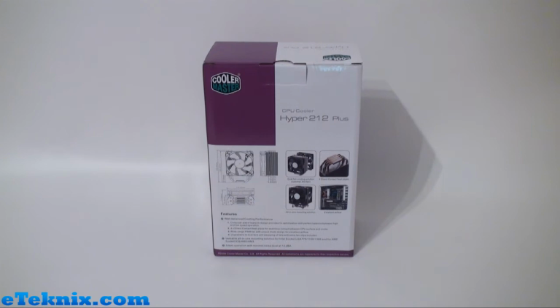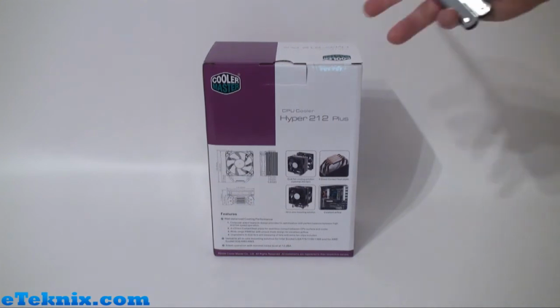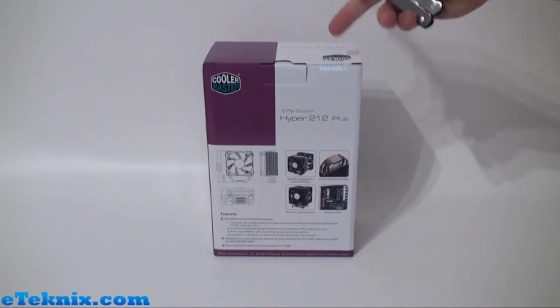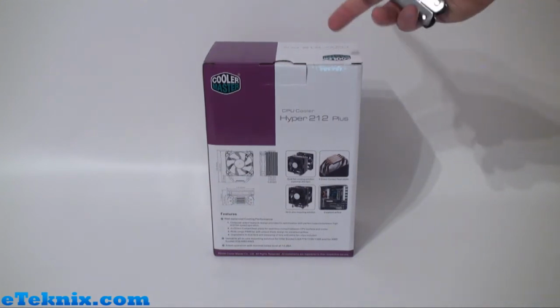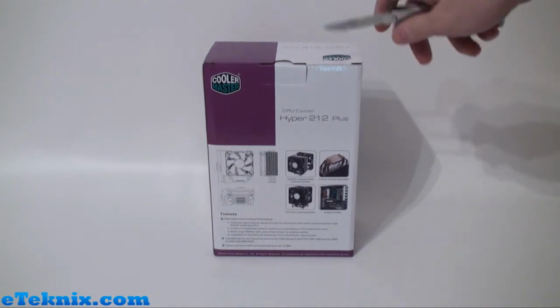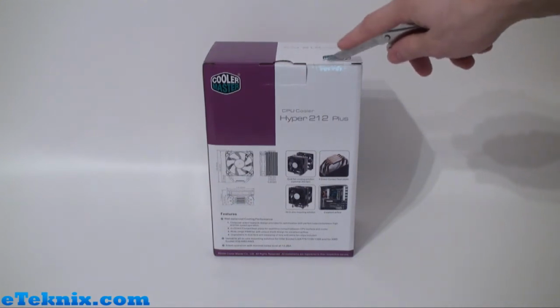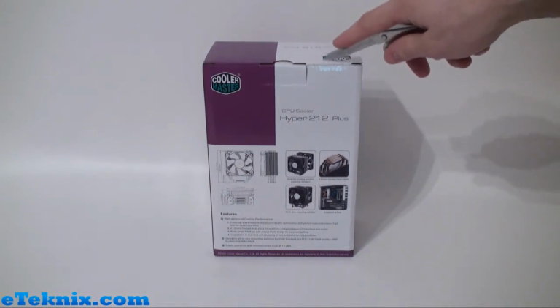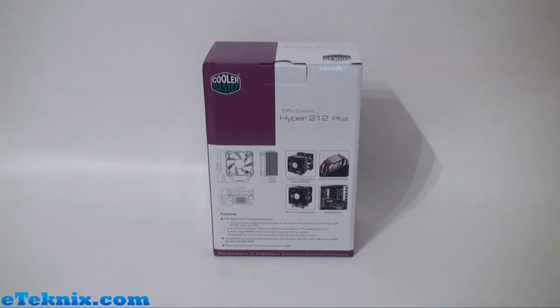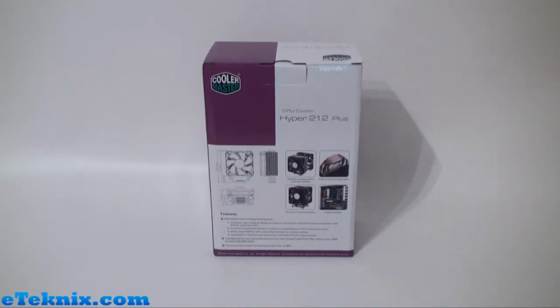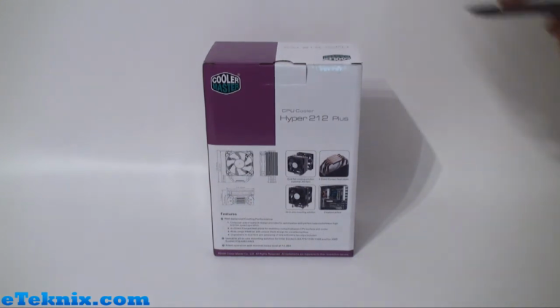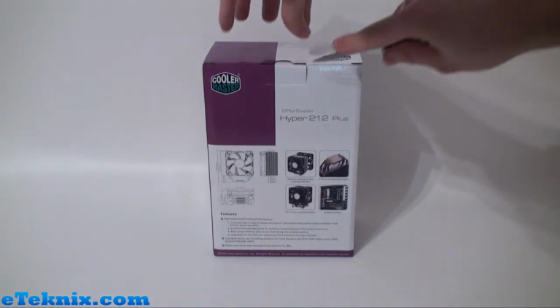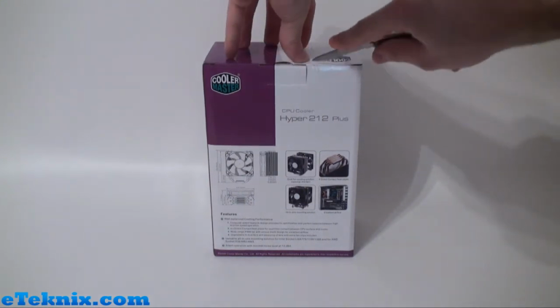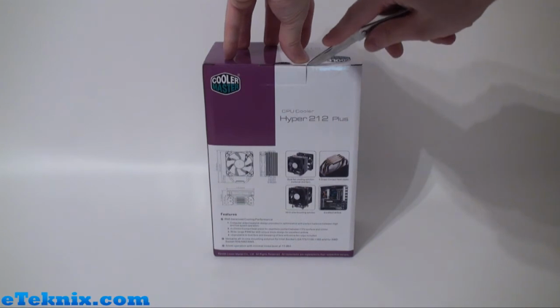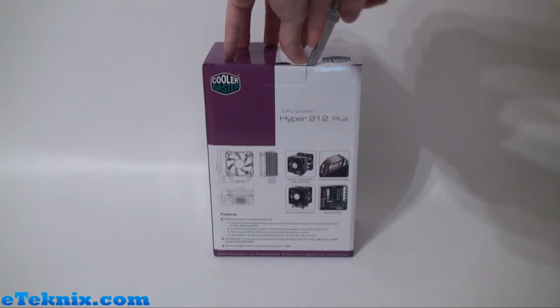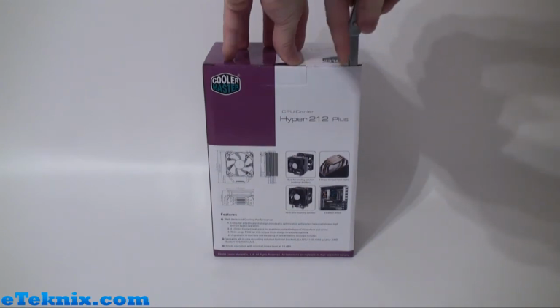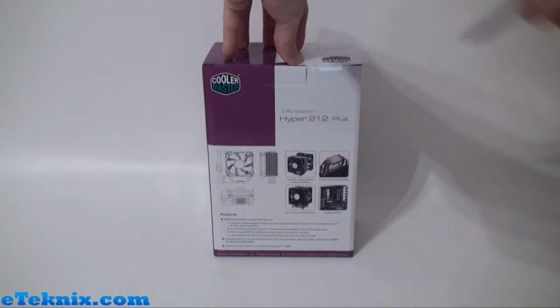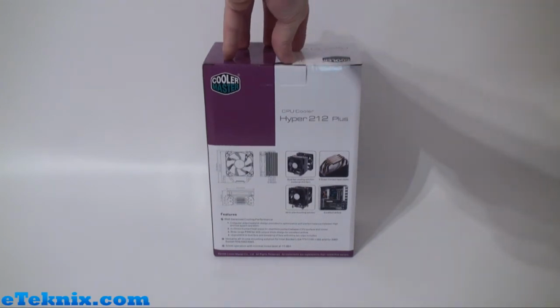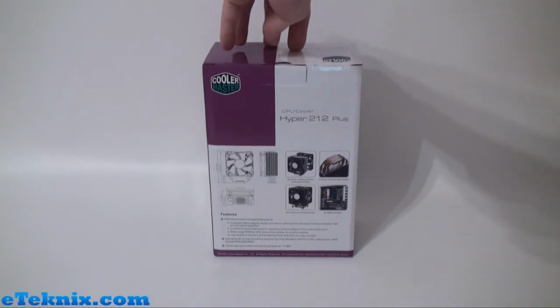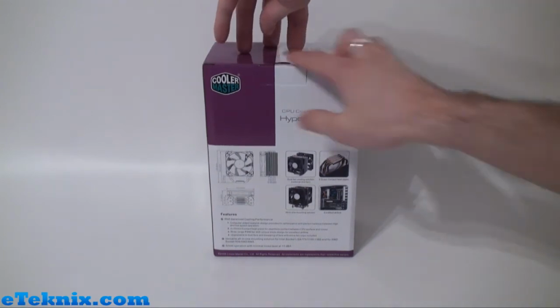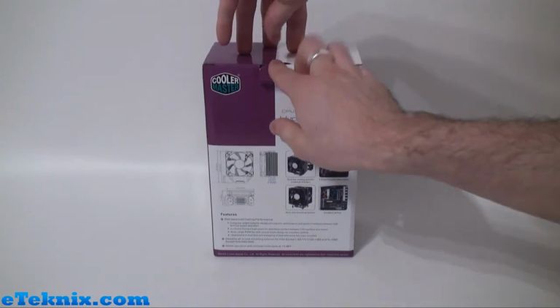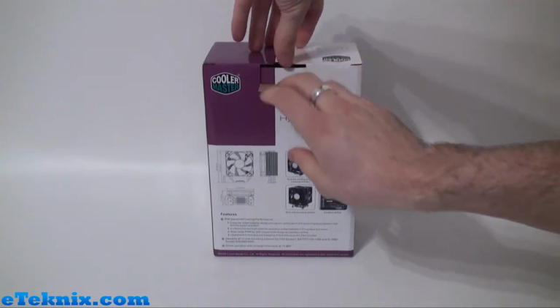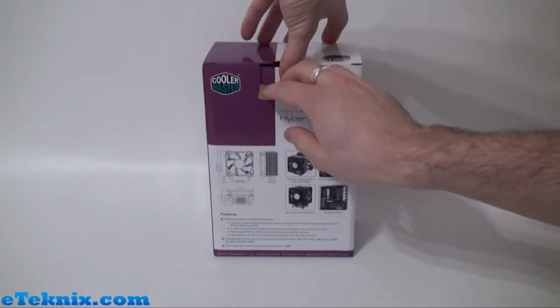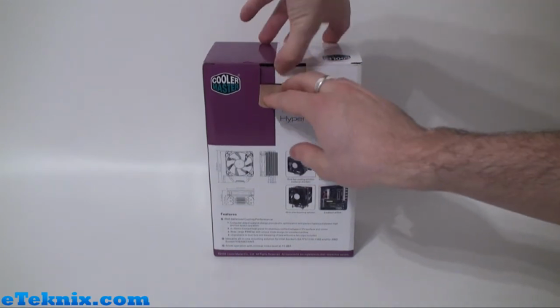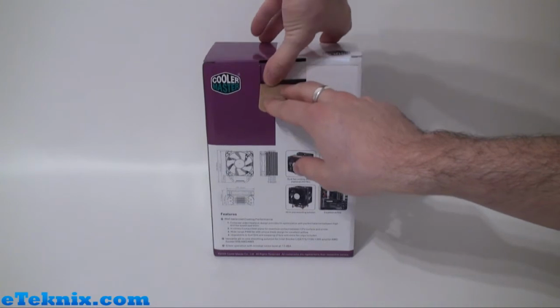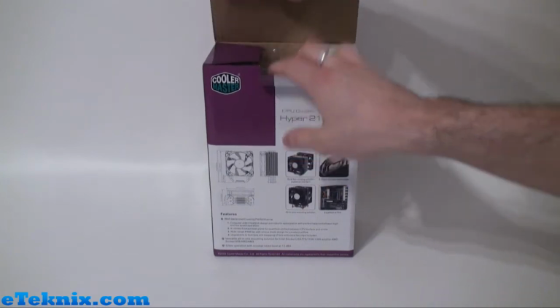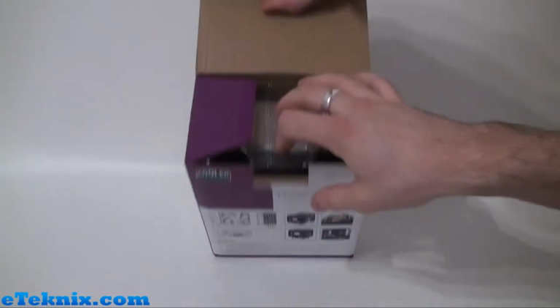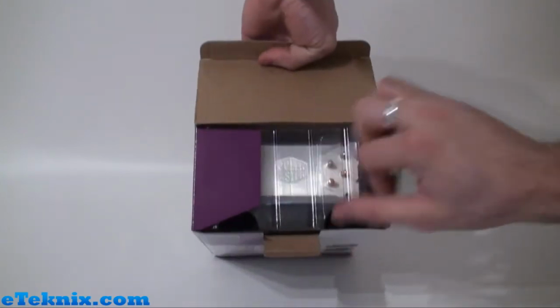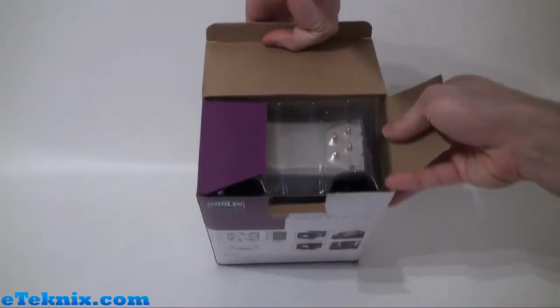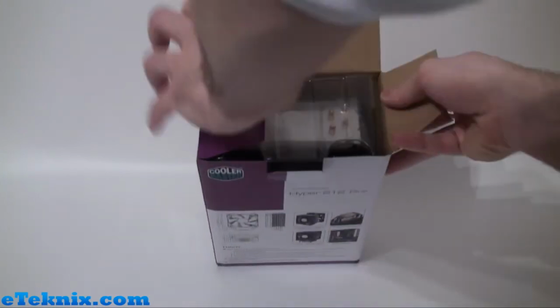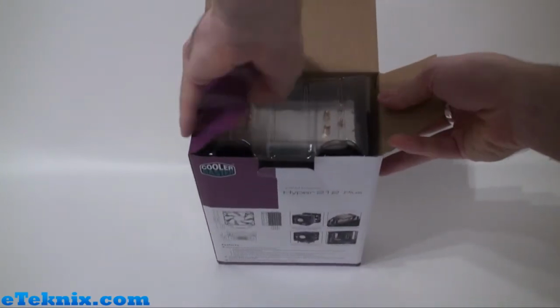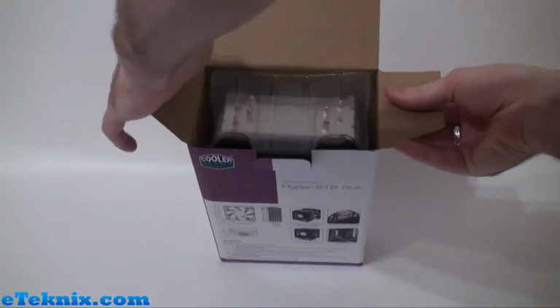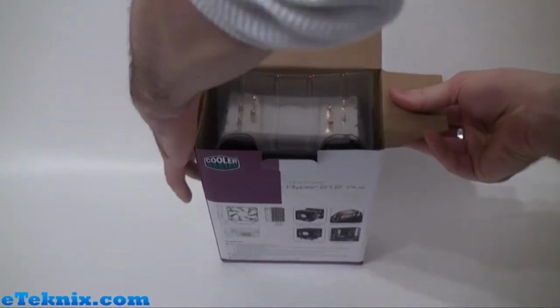Now when you actually come to buy this it has got a plastic seal up here, so it's just a matter of getting a knife and breaking that seal. Once you've done that you can pull the tab down and open the box up and we can see exactly what's inside.